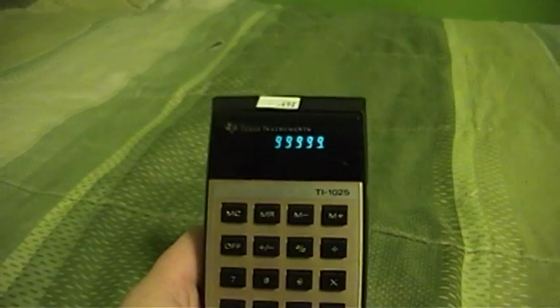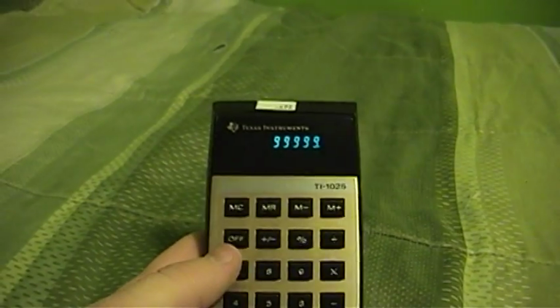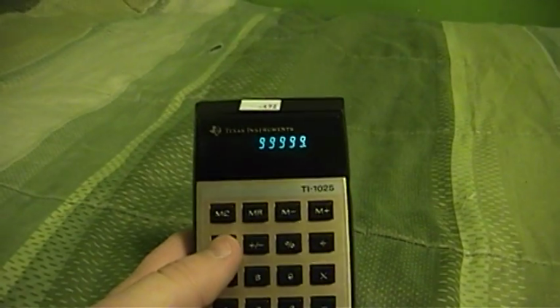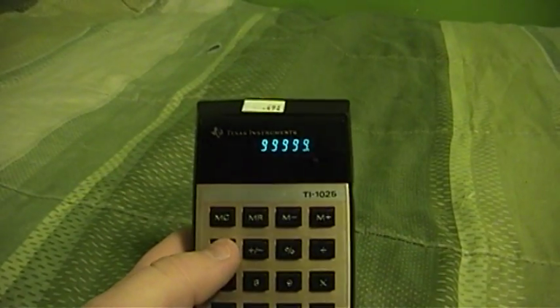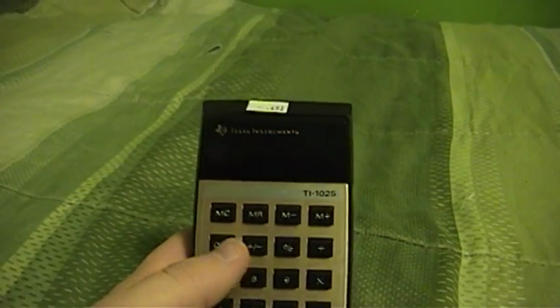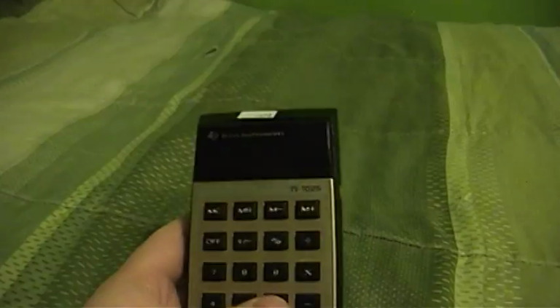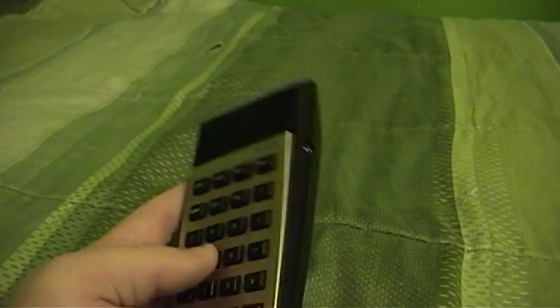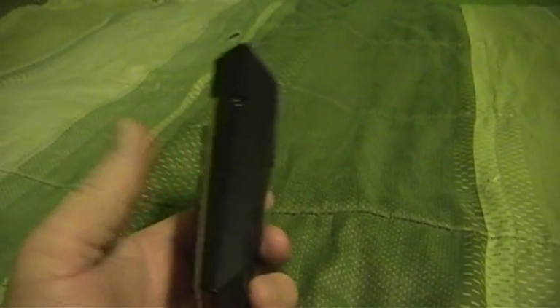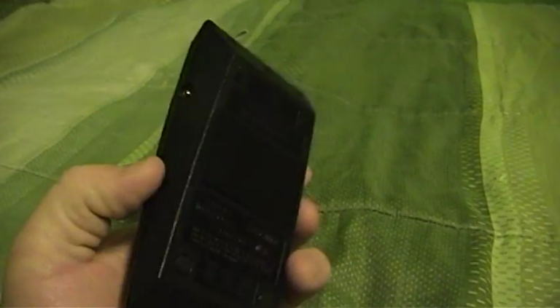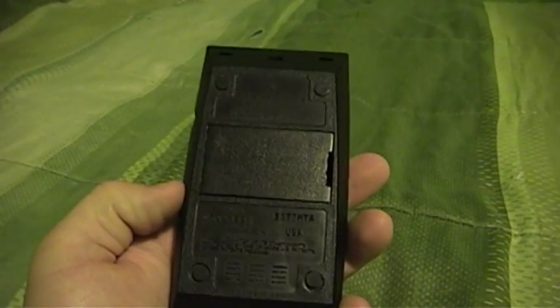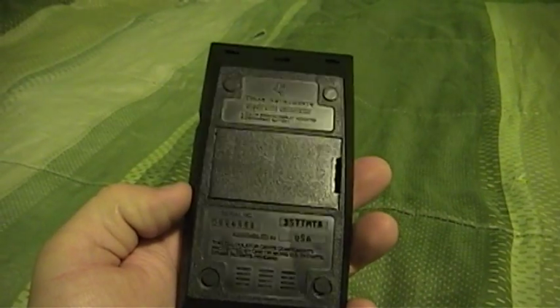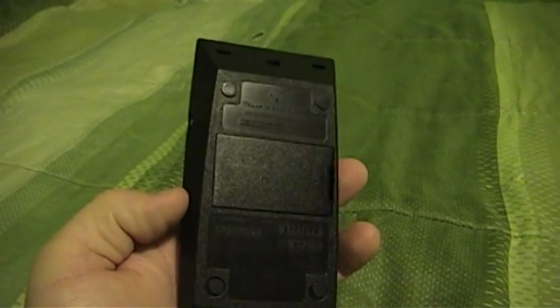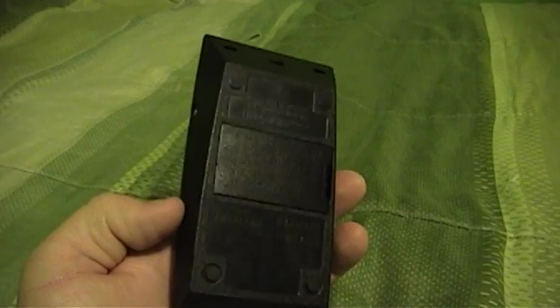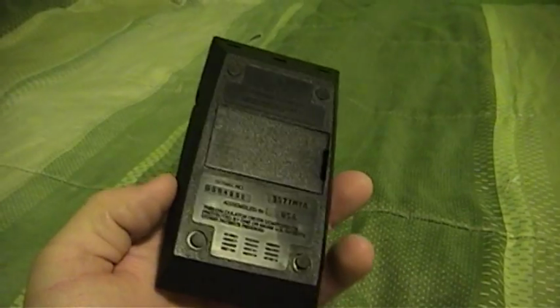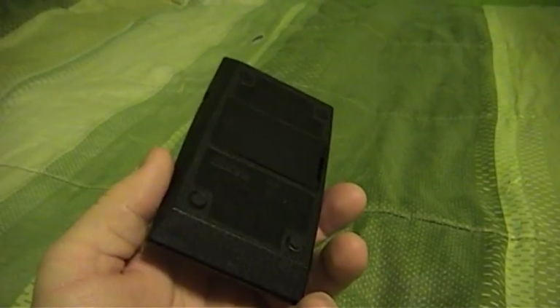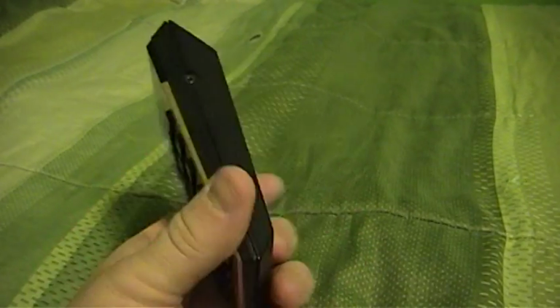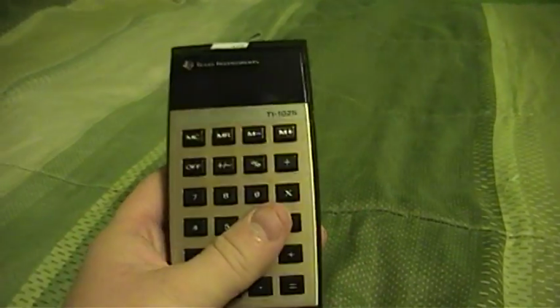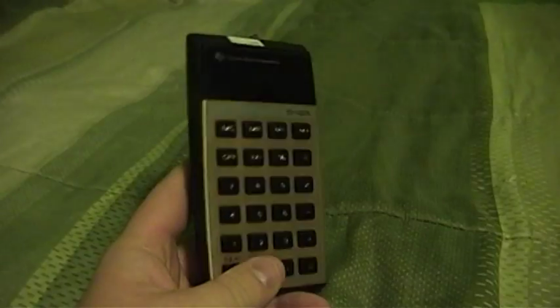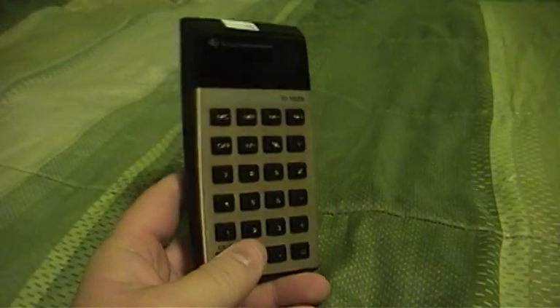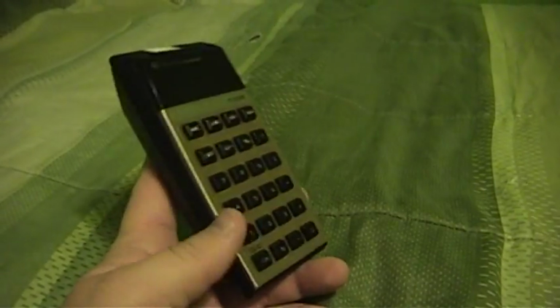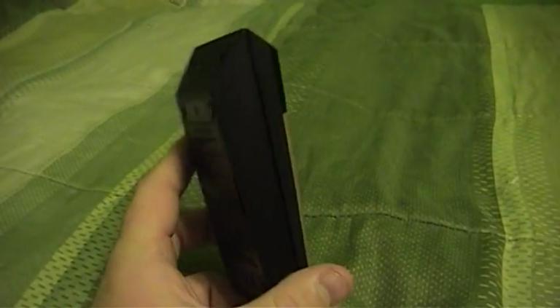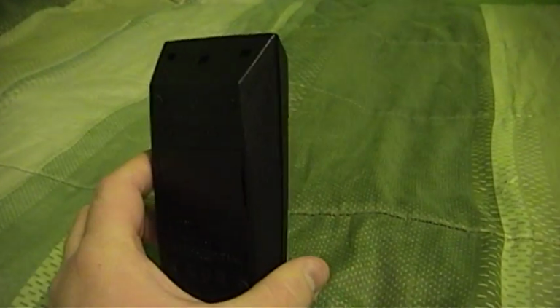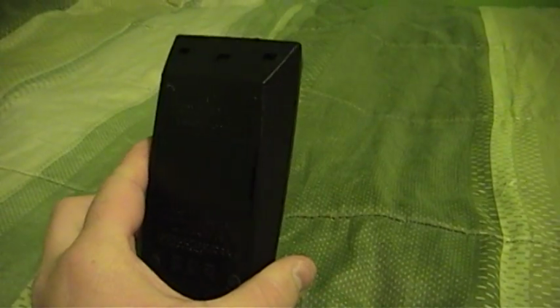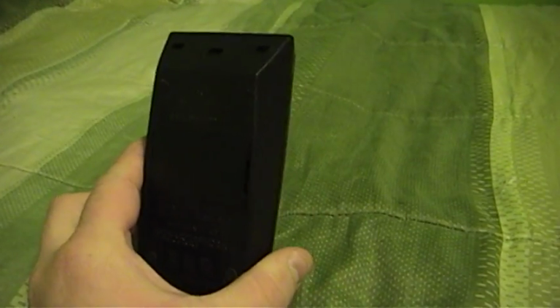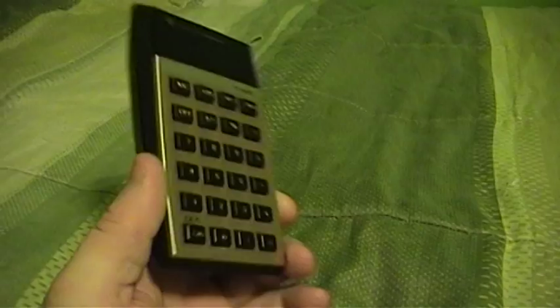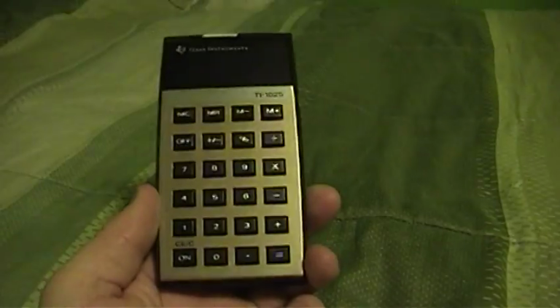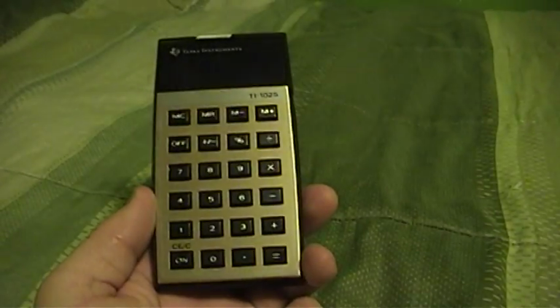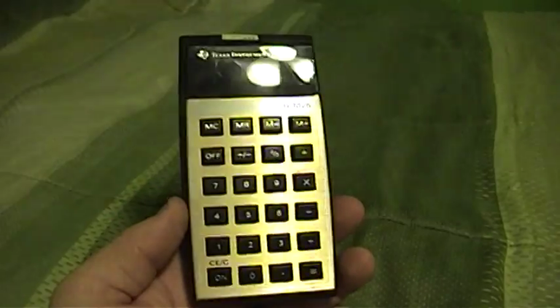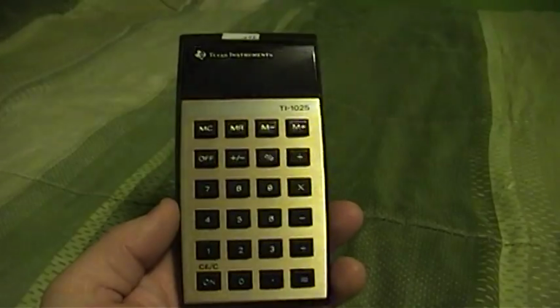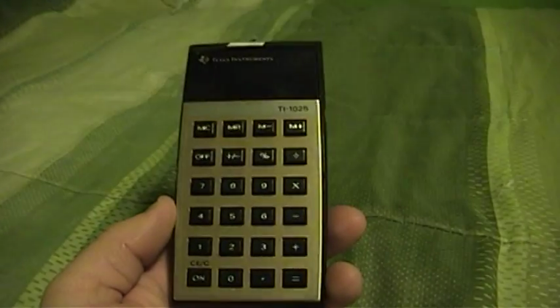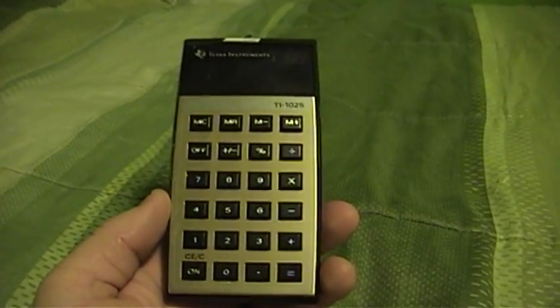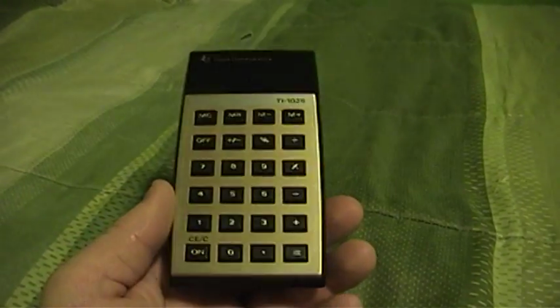So that was a pretty neat little find, and I was actually able to download the user's manual off of the web for this thing. So it's another nice member to my rather unintentional calculator collection. Thank you for watching, and feel free to leave a comment if you have one.